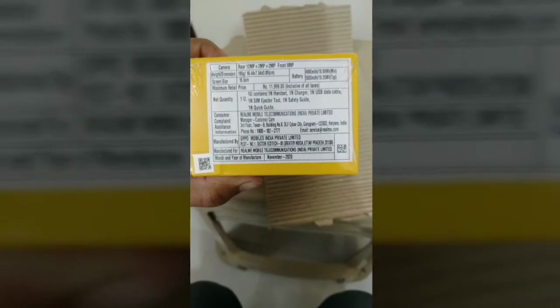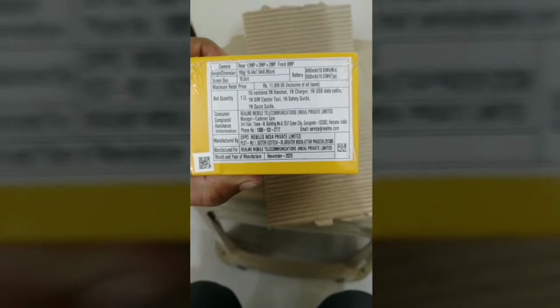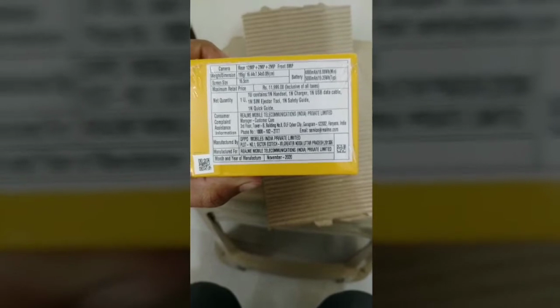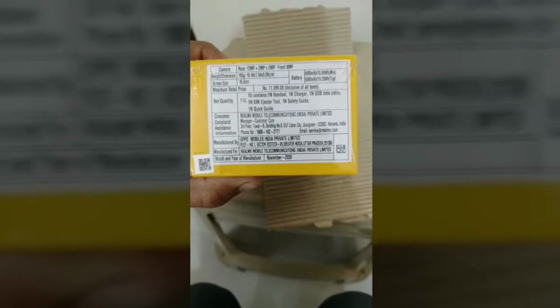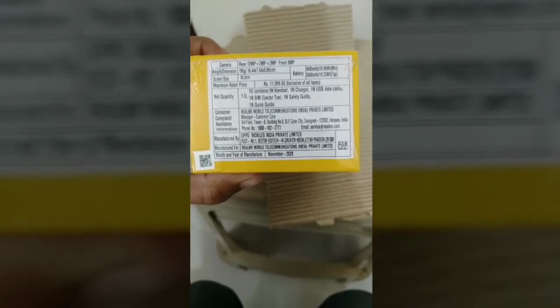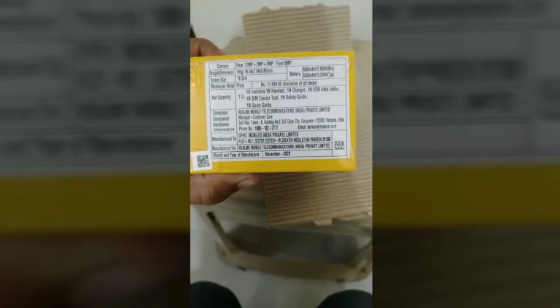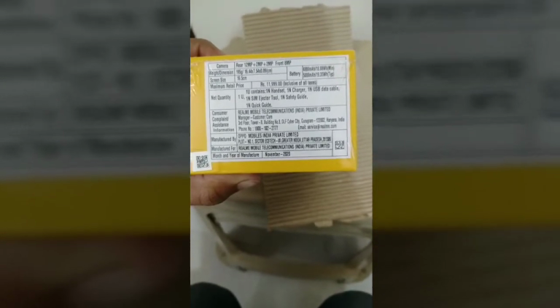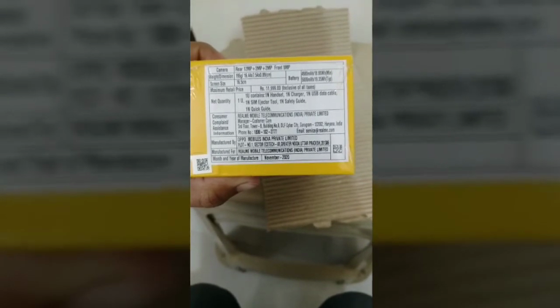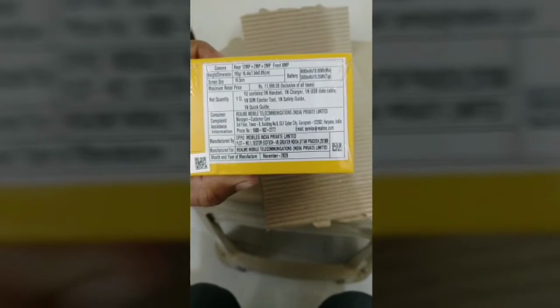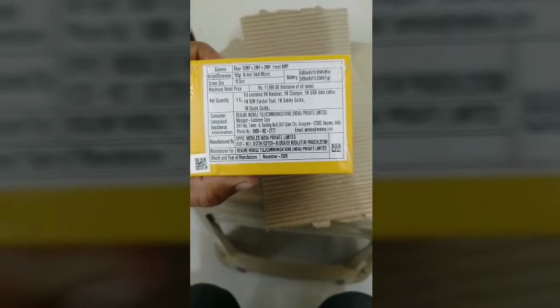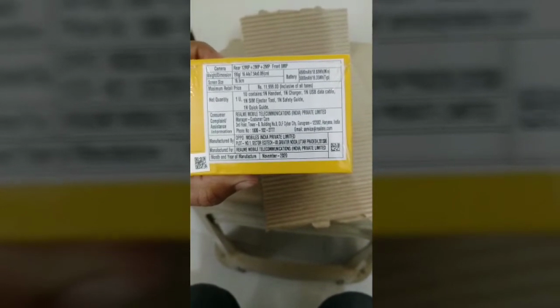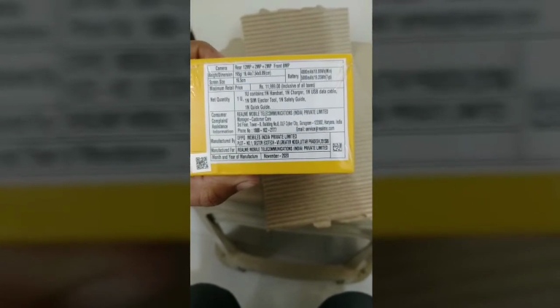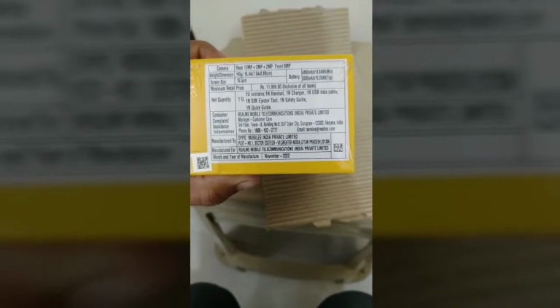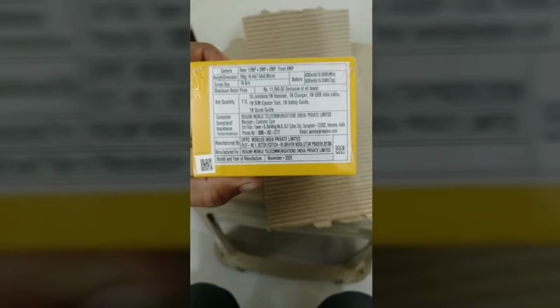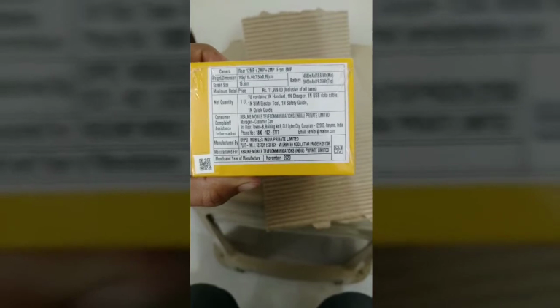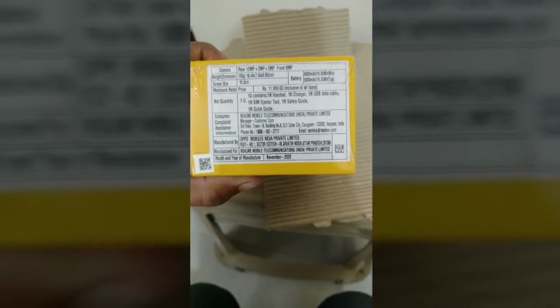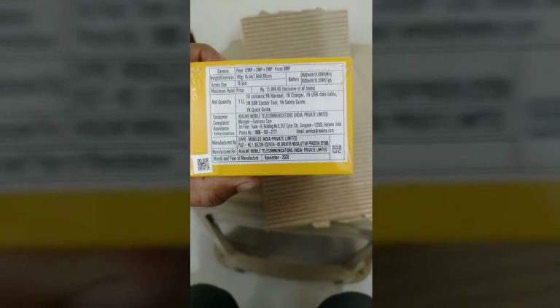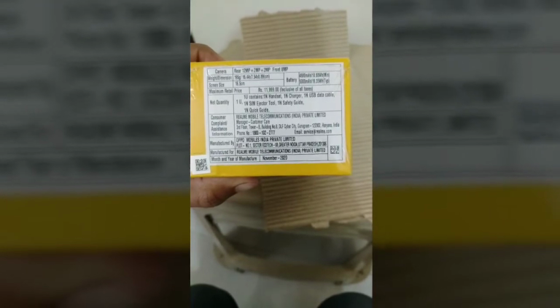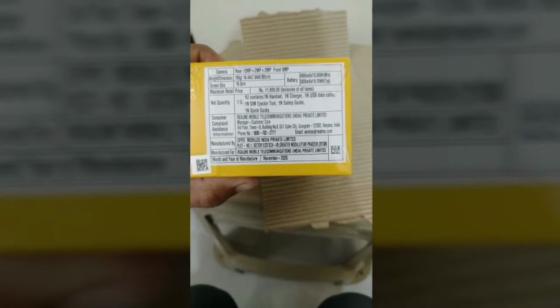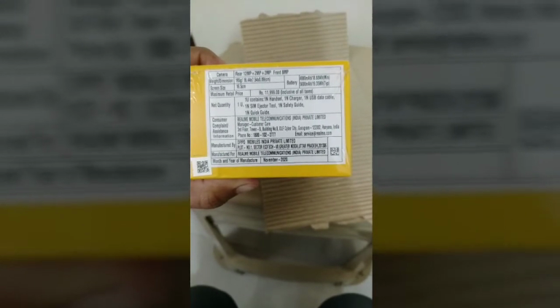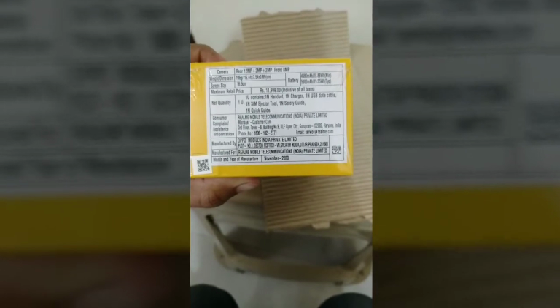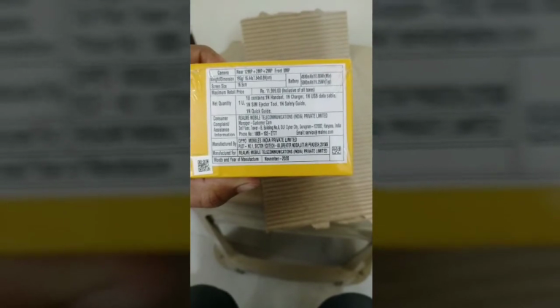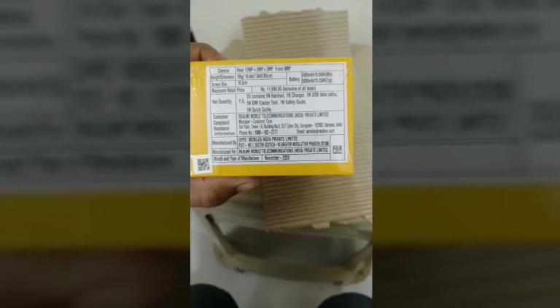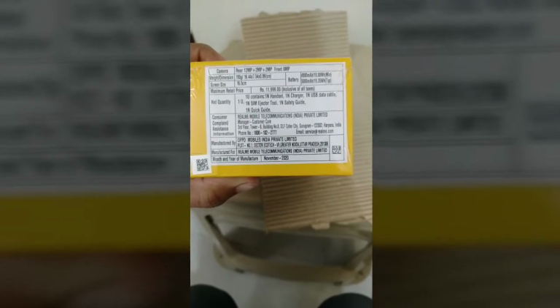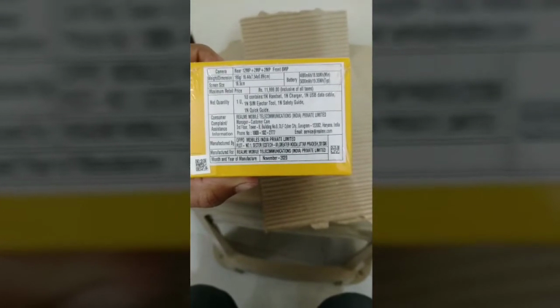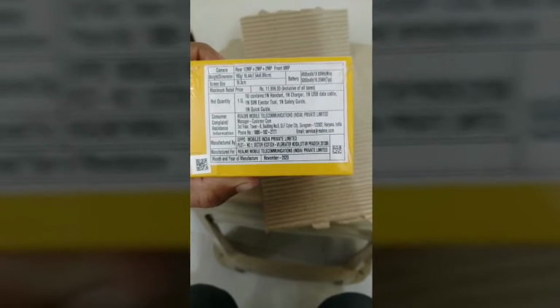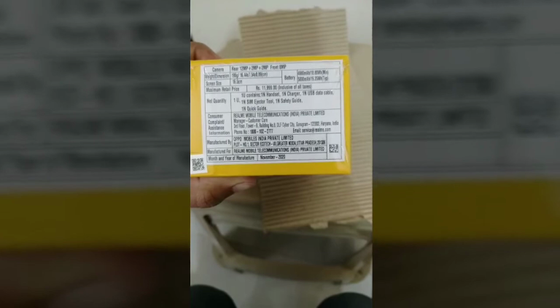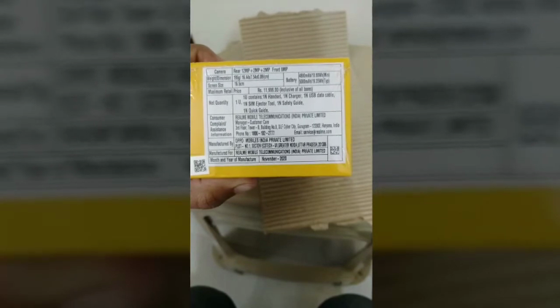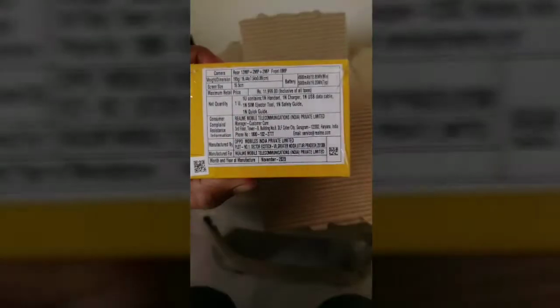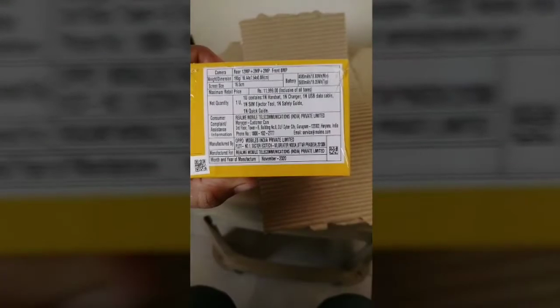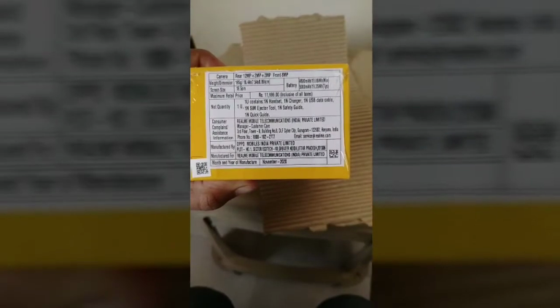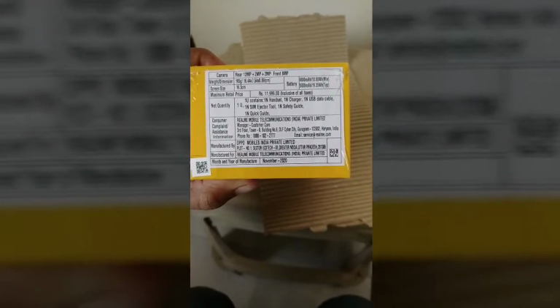This is Realme. In the box: one handset, one charger, USB cable, SIM ejector tool, safety guide and quick guide. Consumer: Realme Technology.